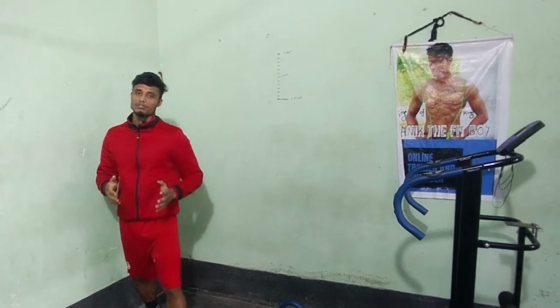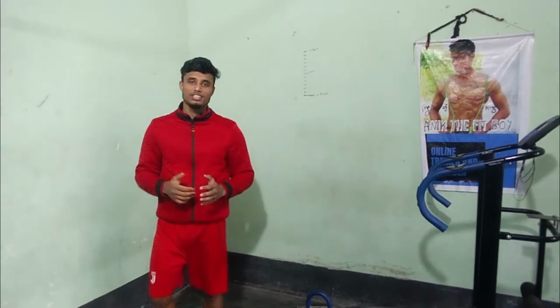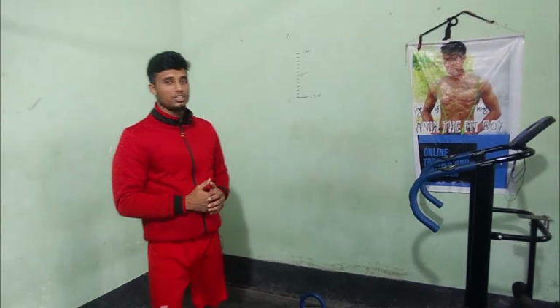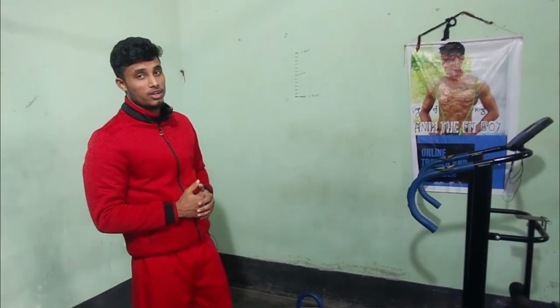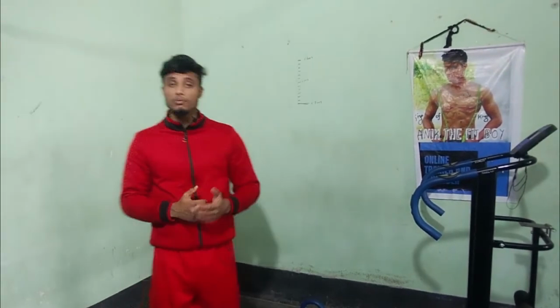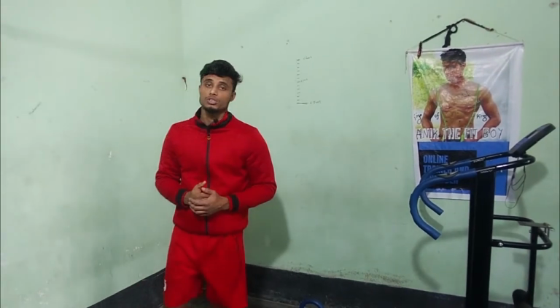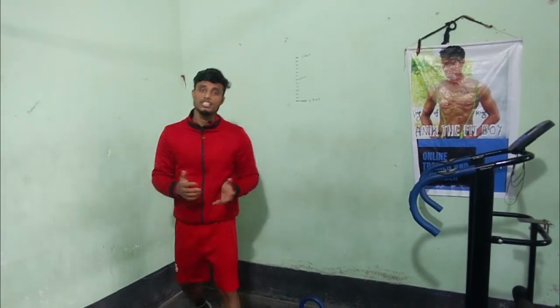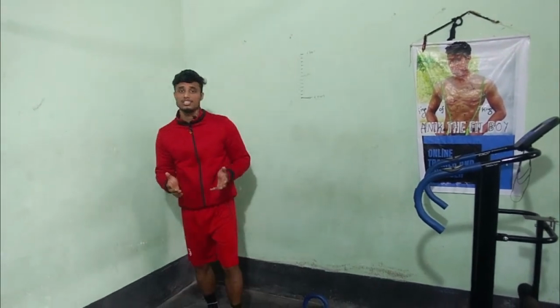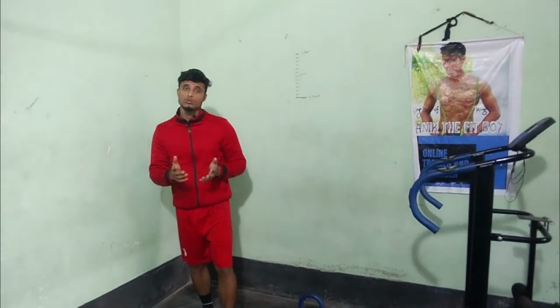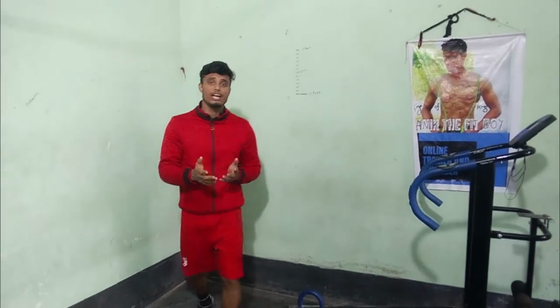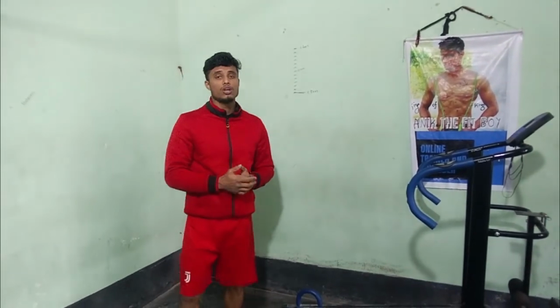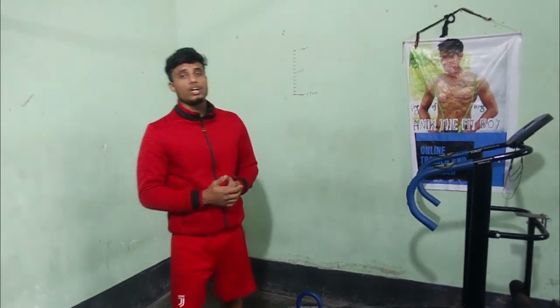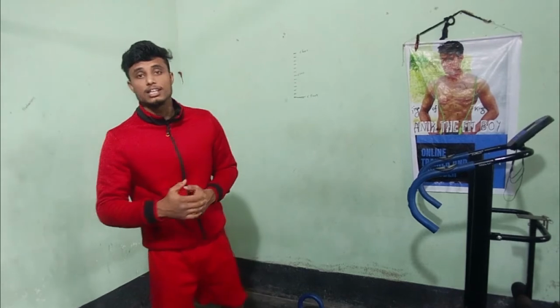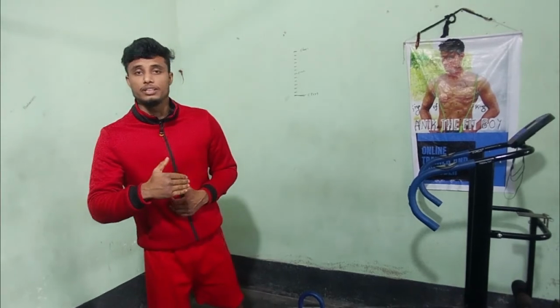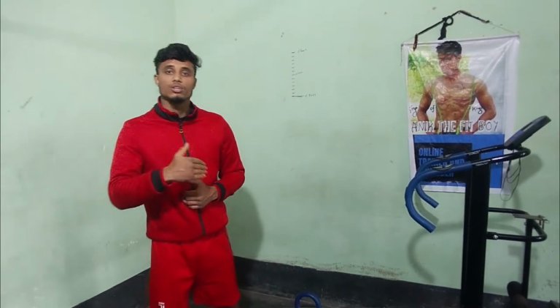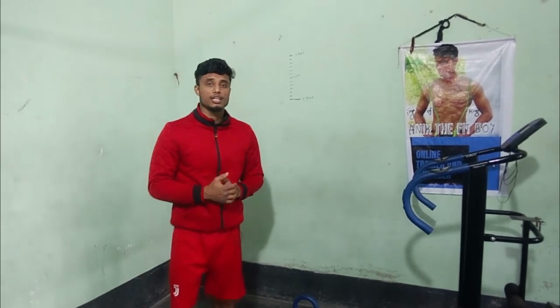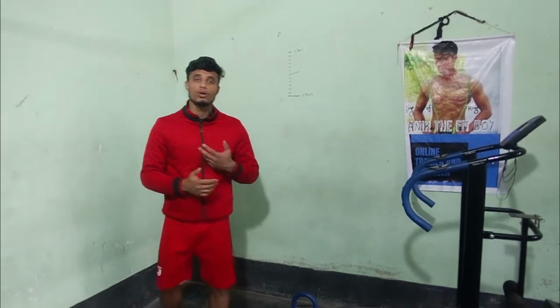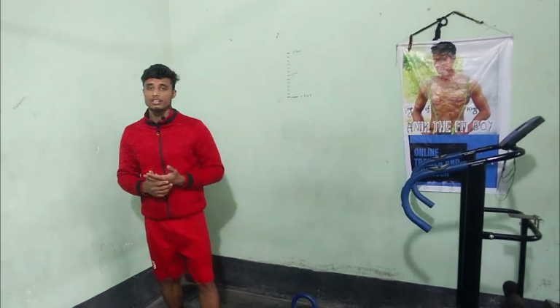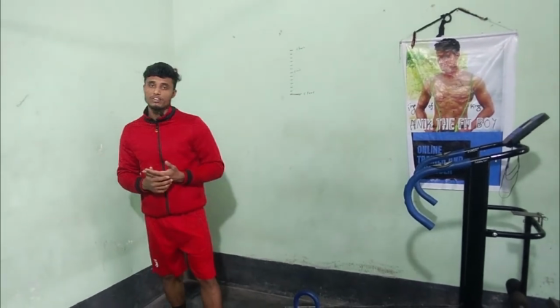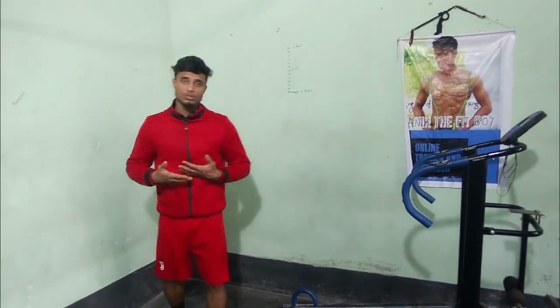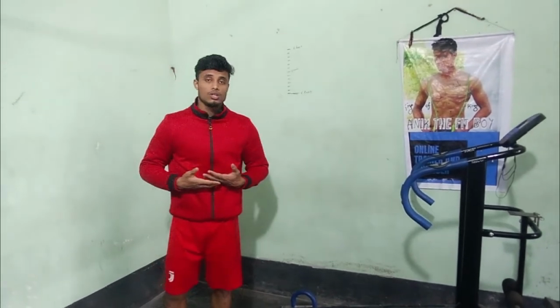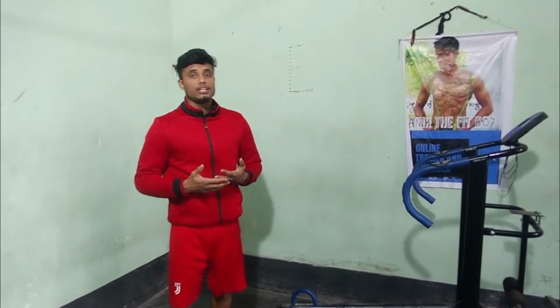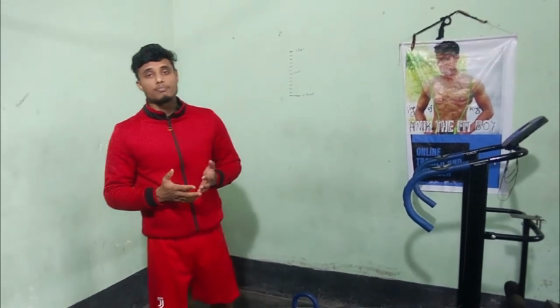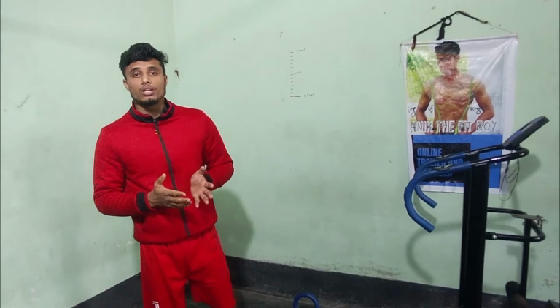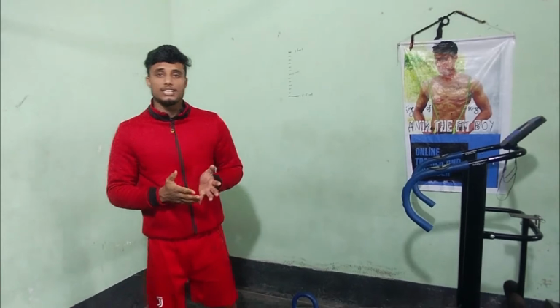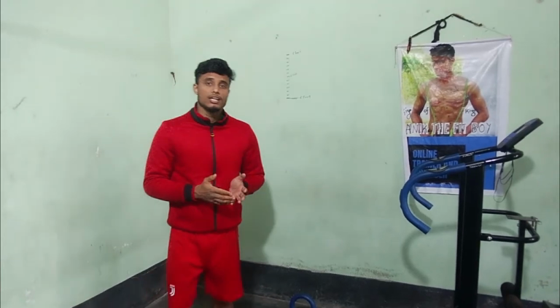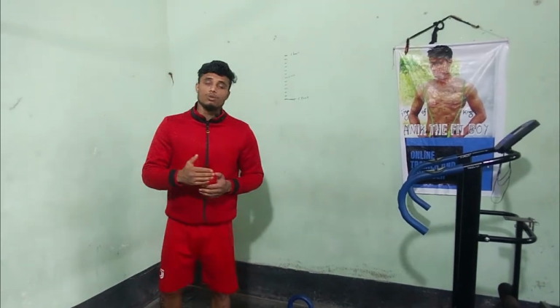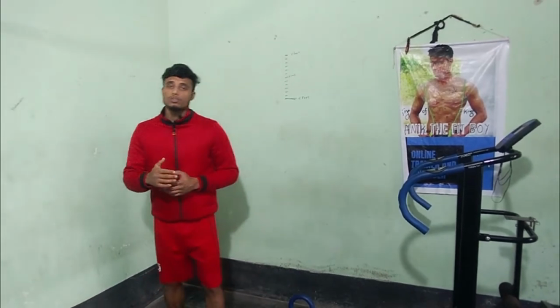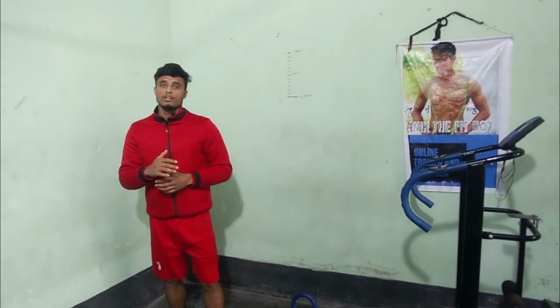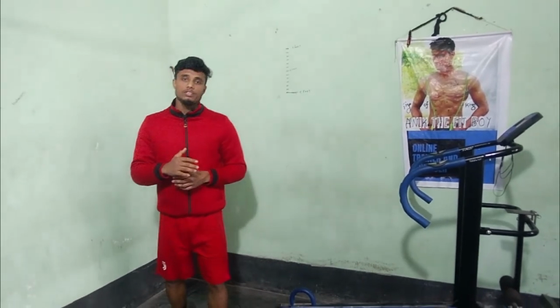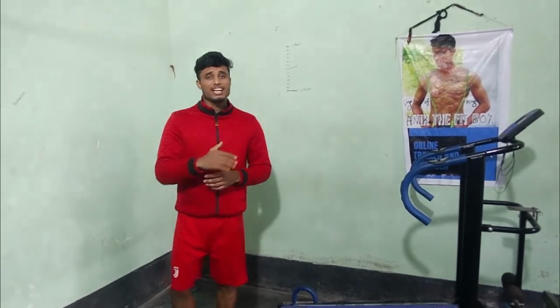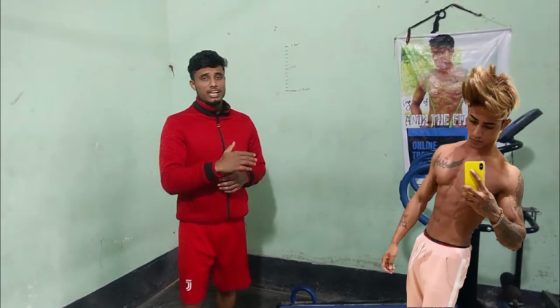What's up everybody, this is Anik the Feedboy and today I am going to show you the best exercises that you can do at home. I will show you the basic exercises for lower abs.